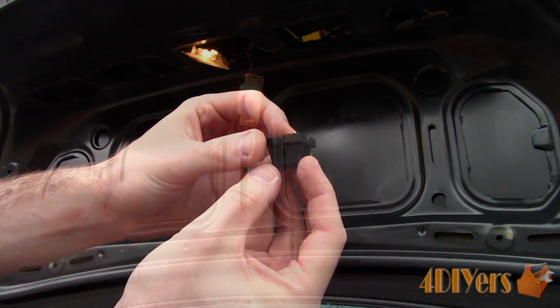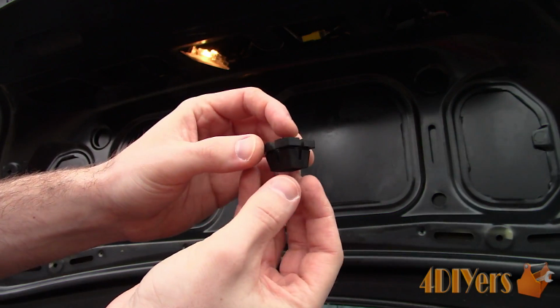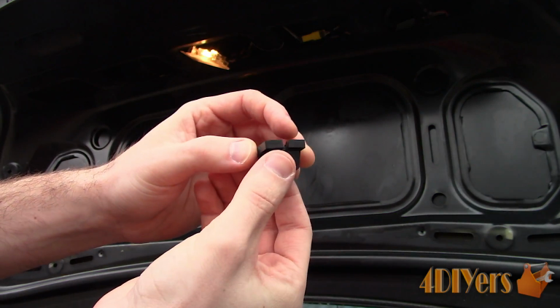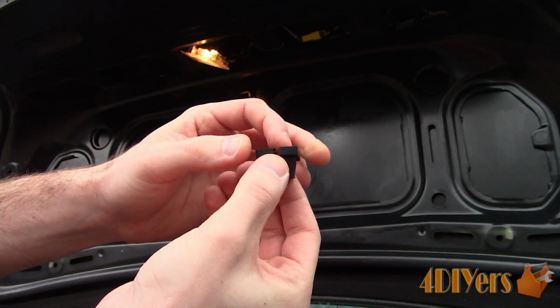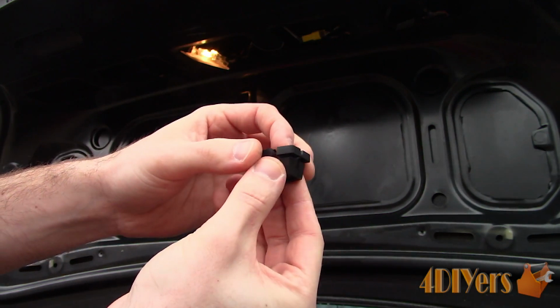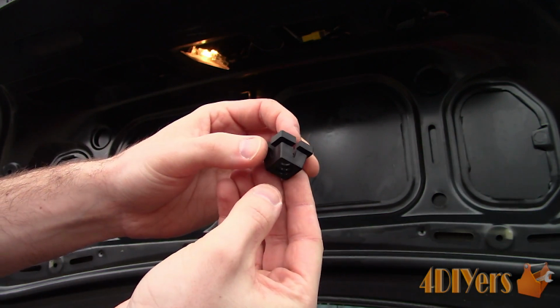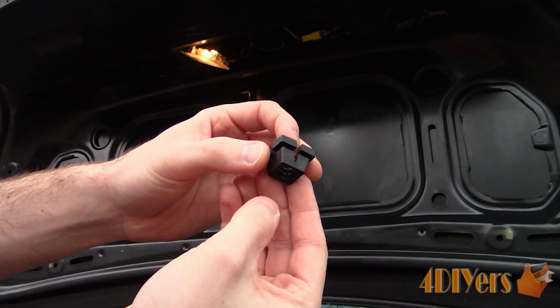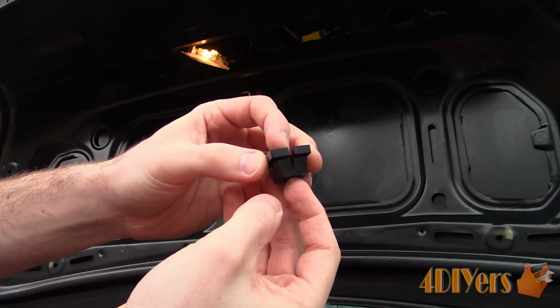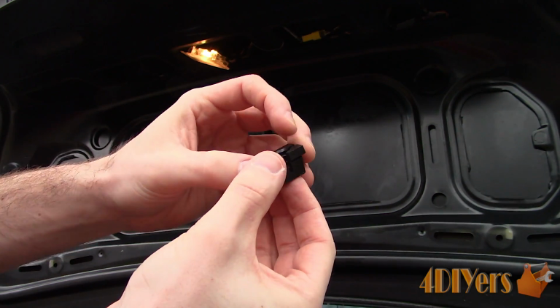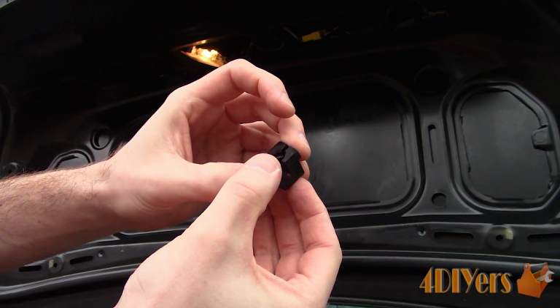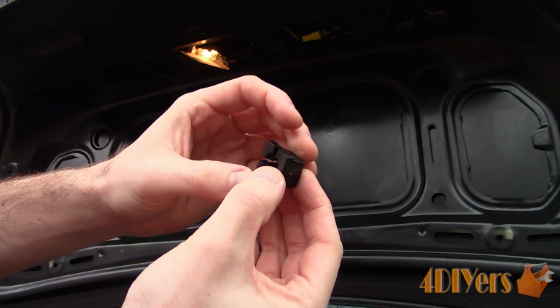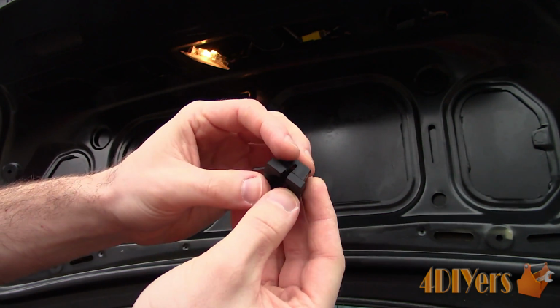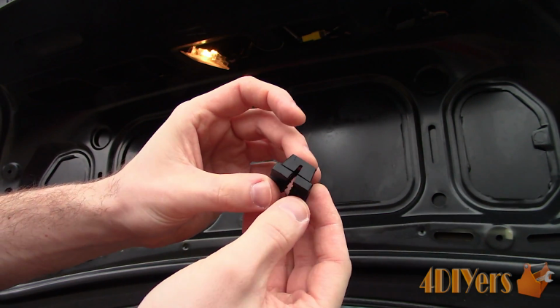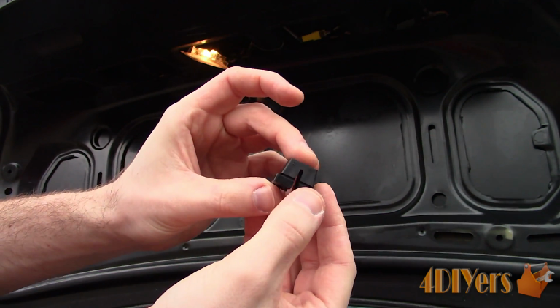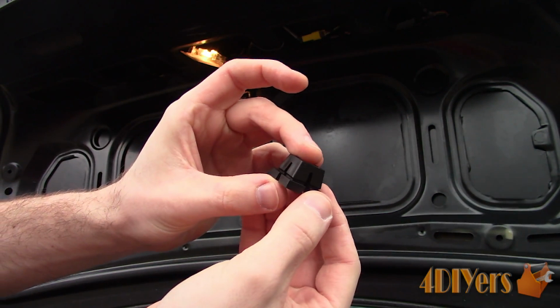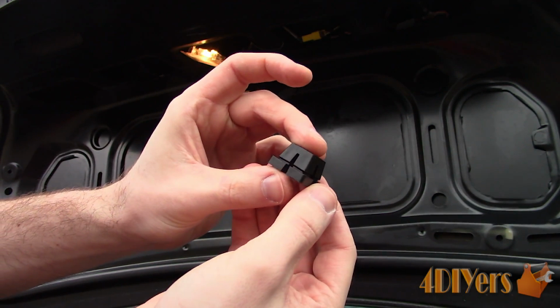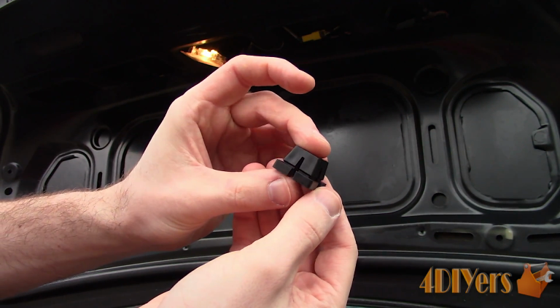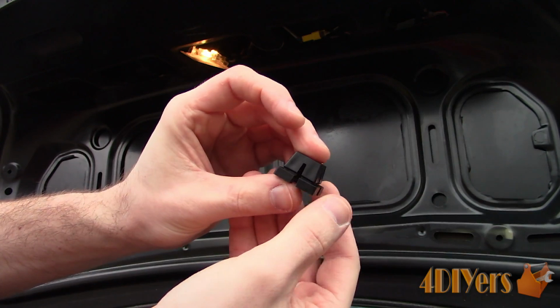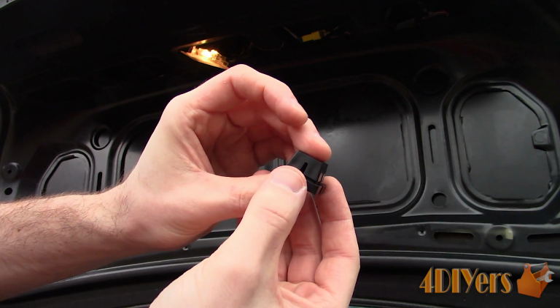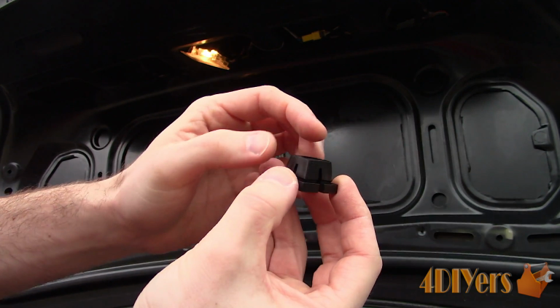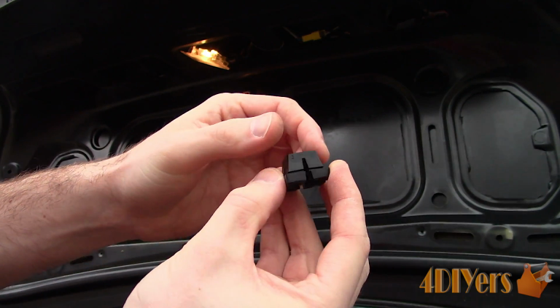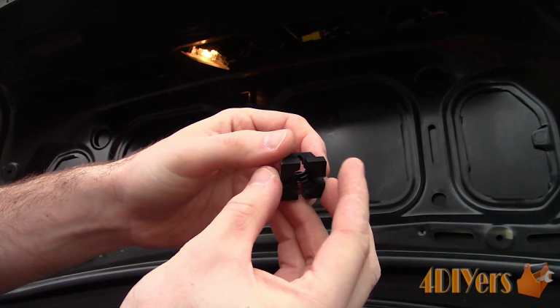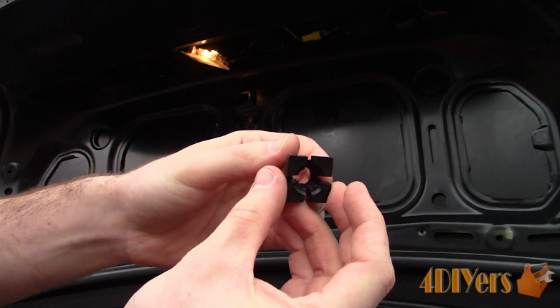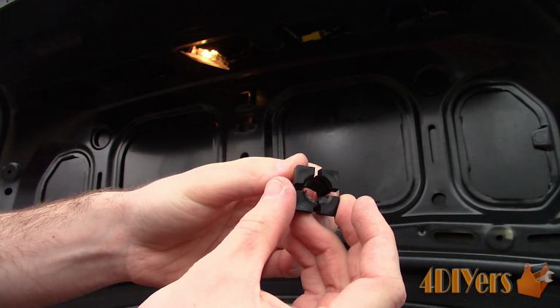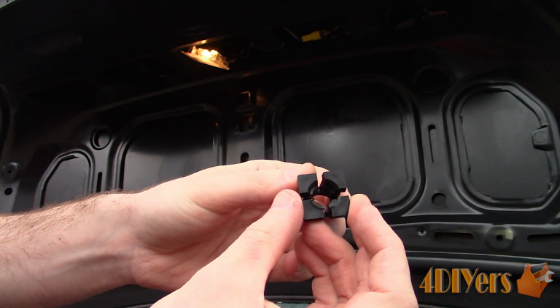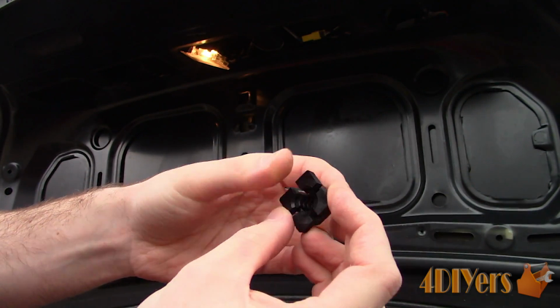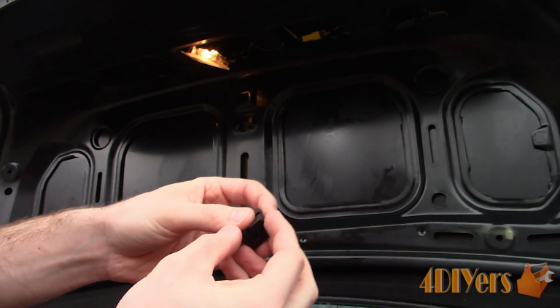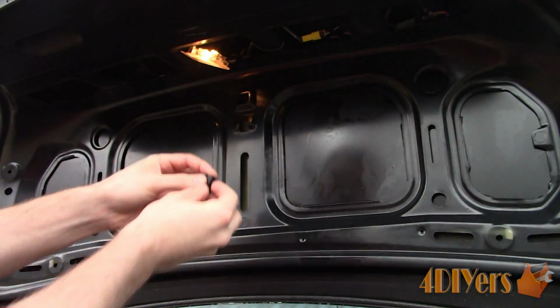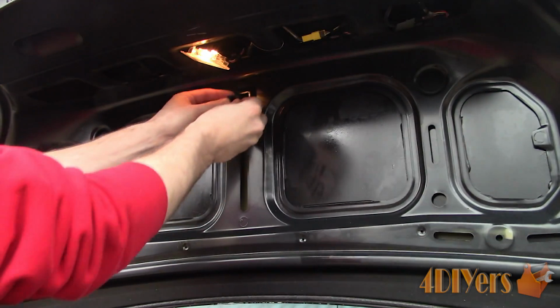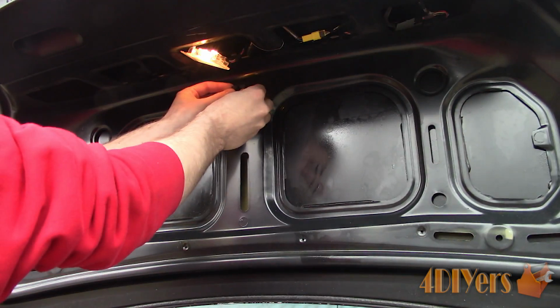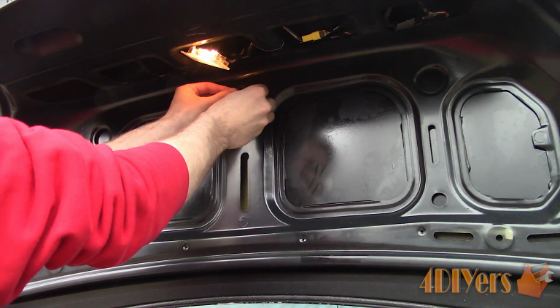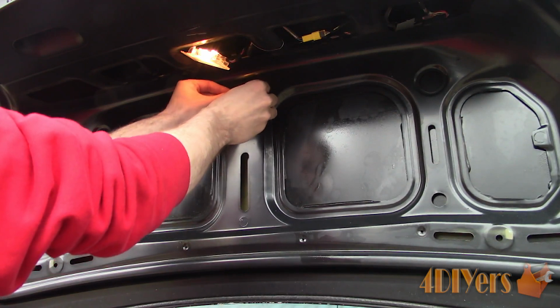Here is the new replacement, and as you can see it has four slits to allow it to contract when pushing it into the hole. It expands once it's clipped into place.